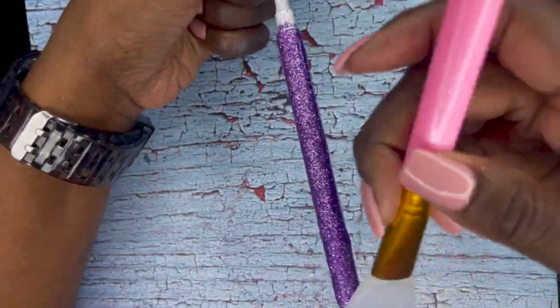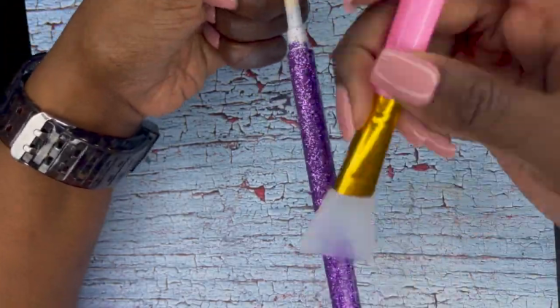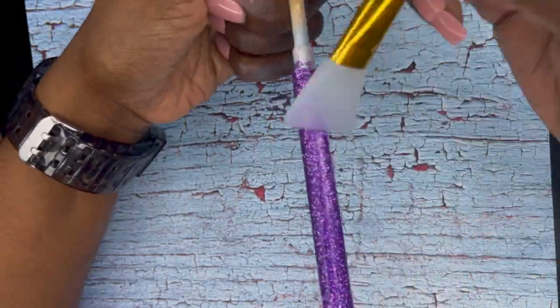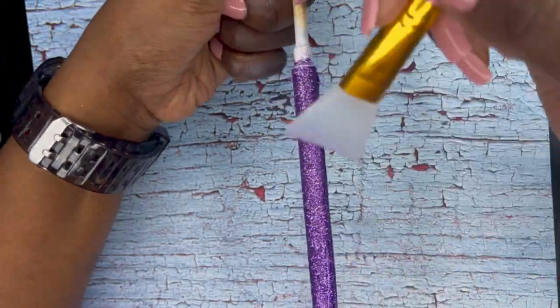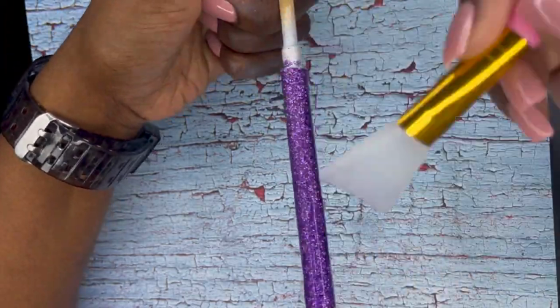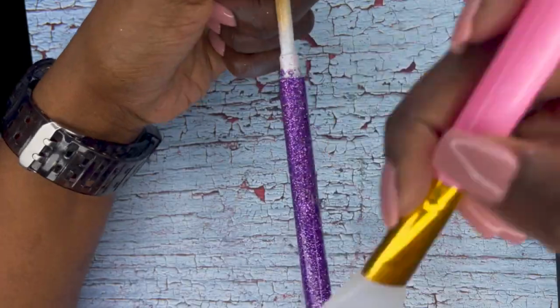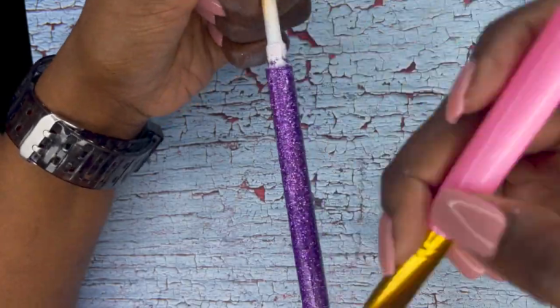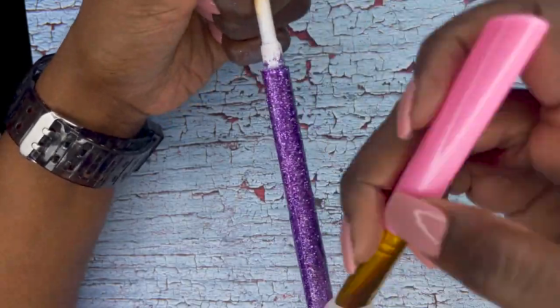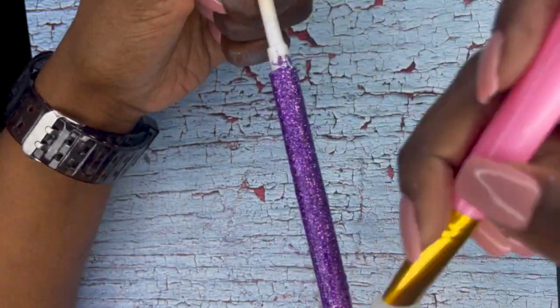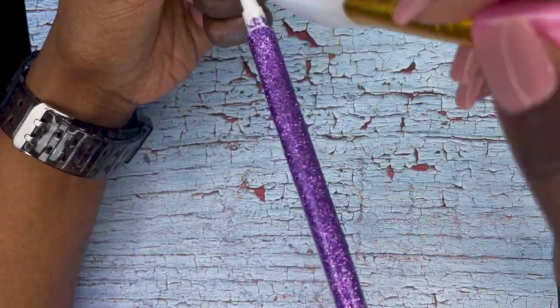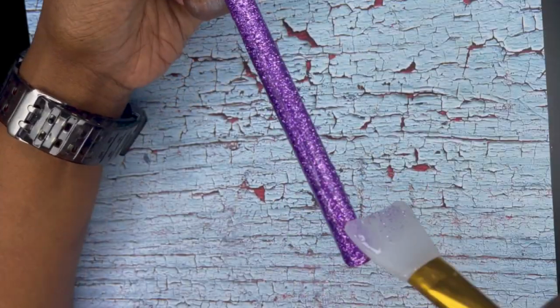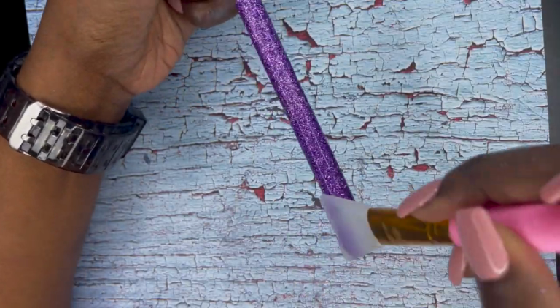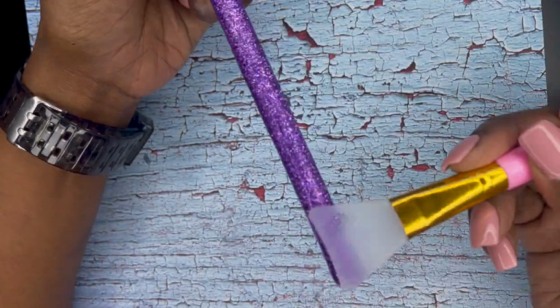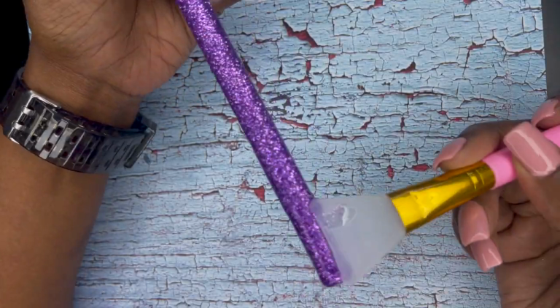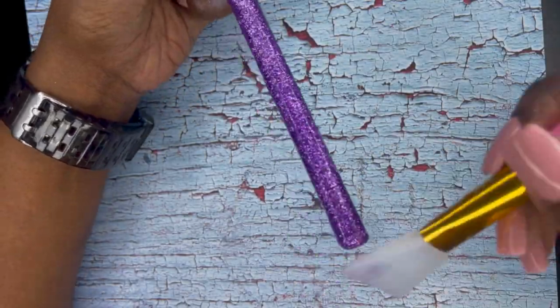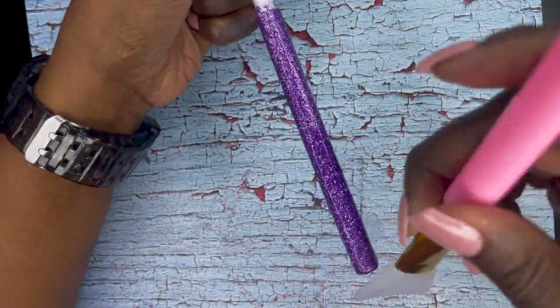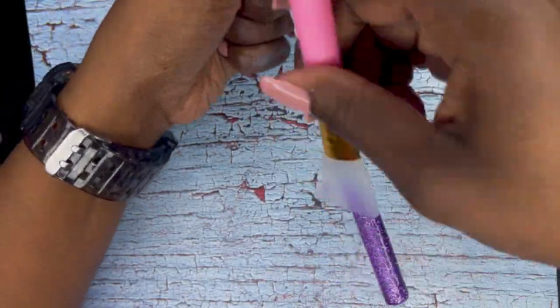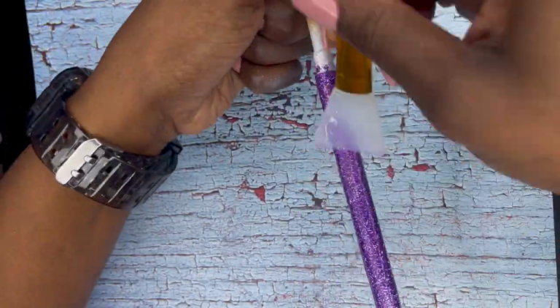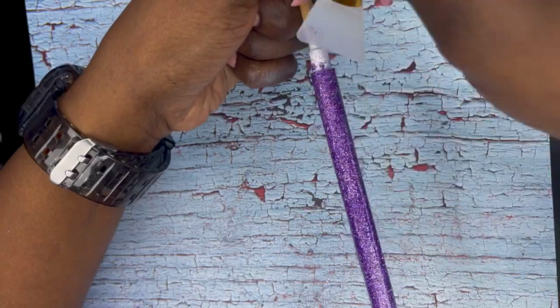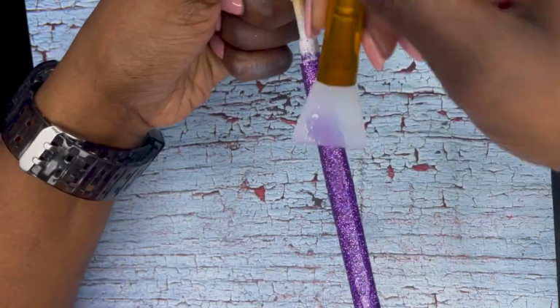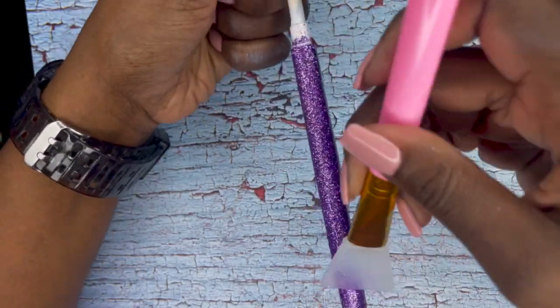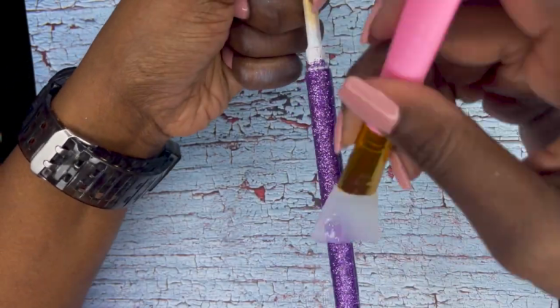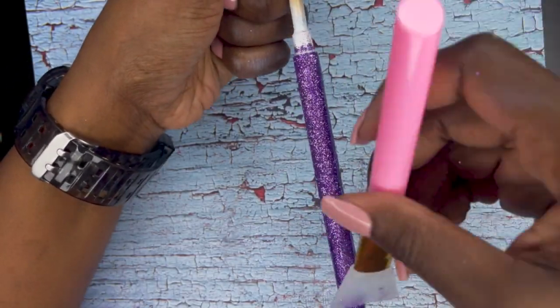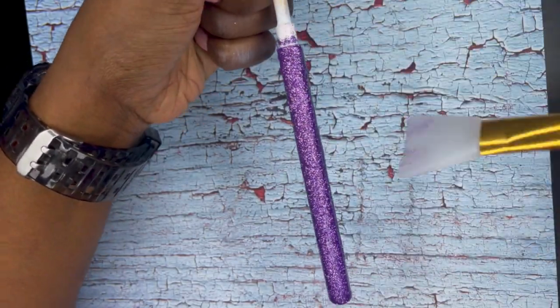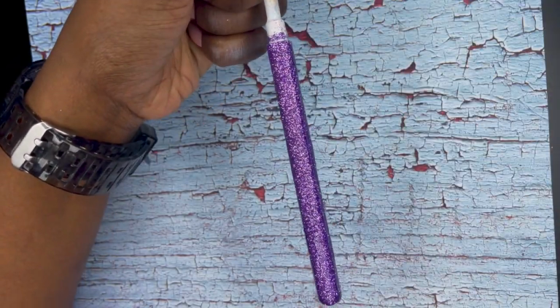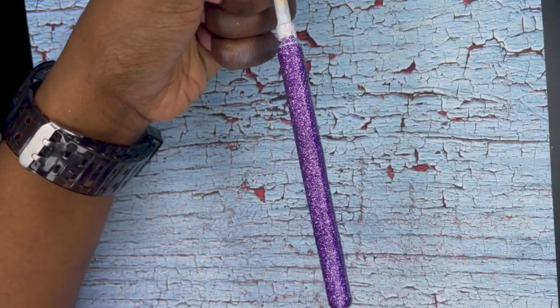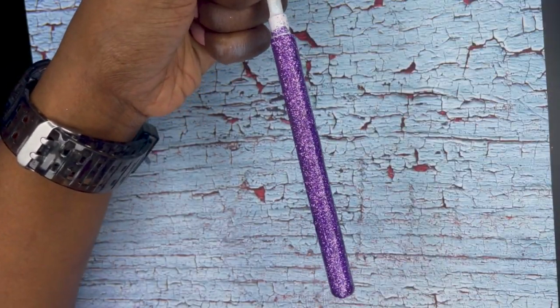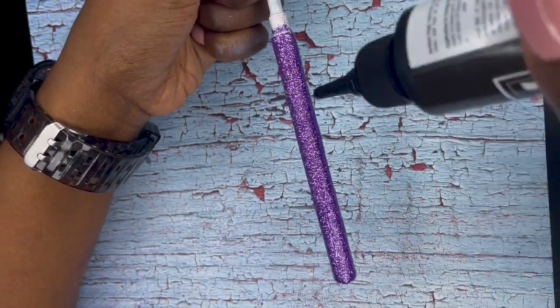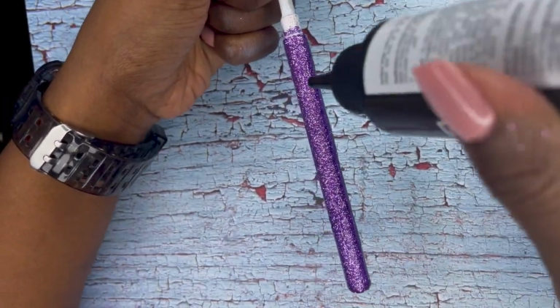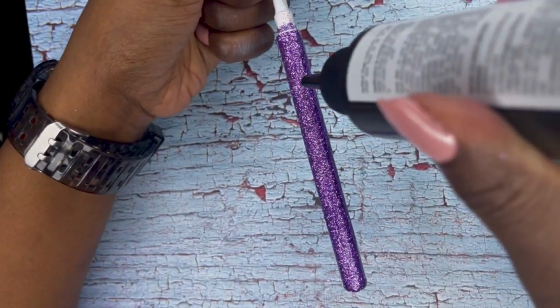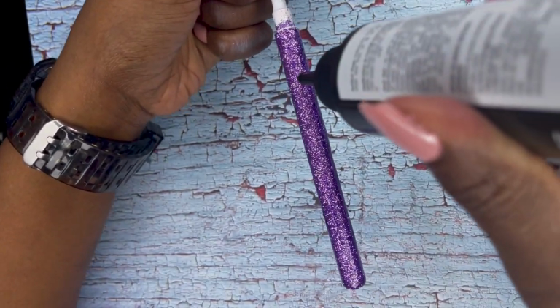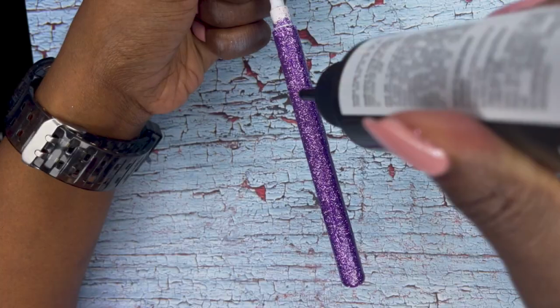Here I am going over with another coat of UV resin. I want a nice smooth surface, so this usually takes about three to four coats of UV resin to get a really smooth surface.